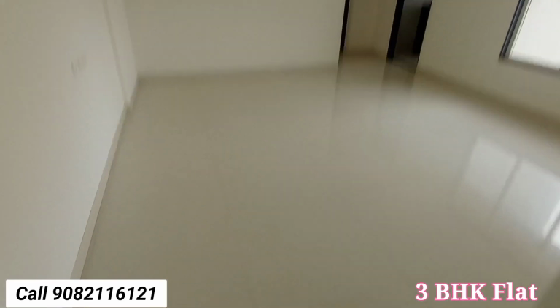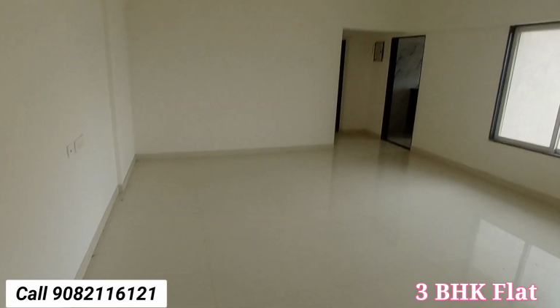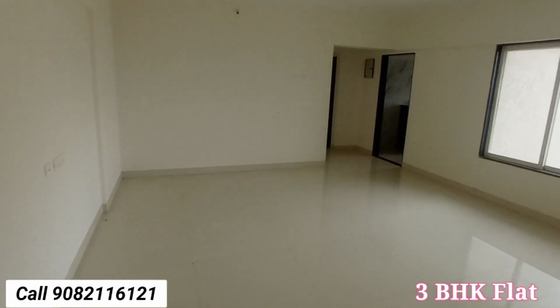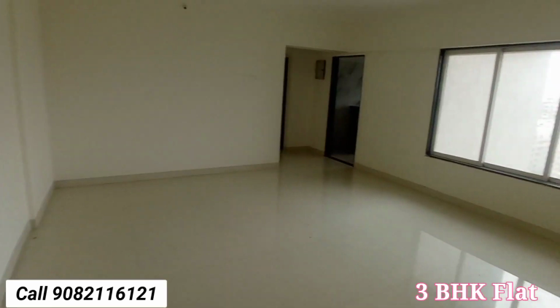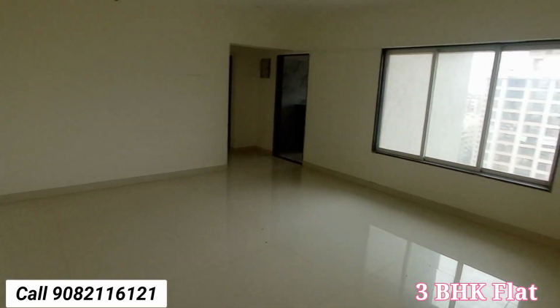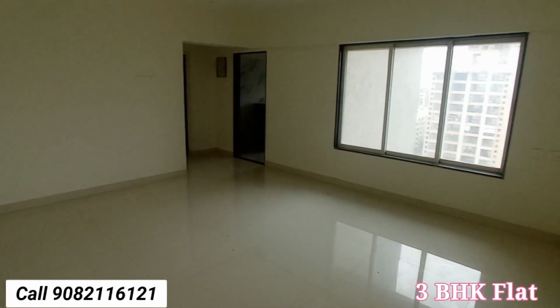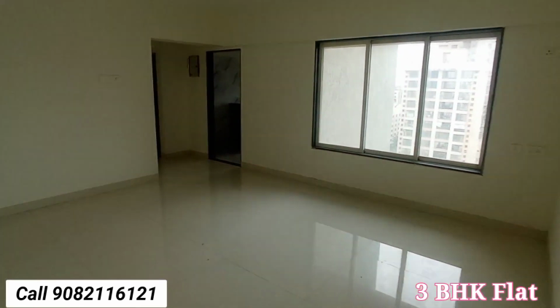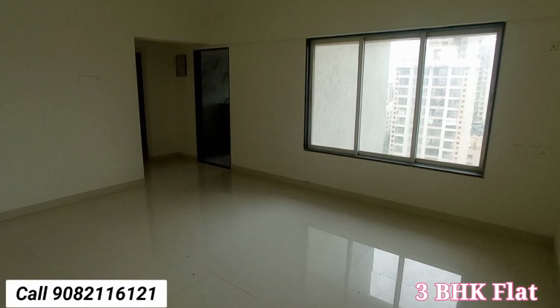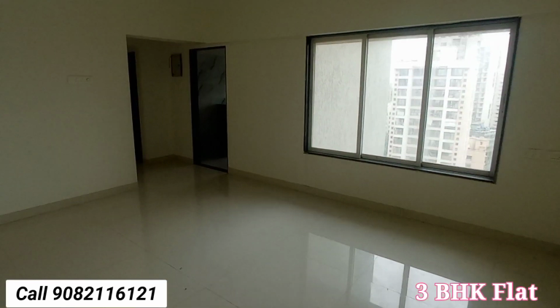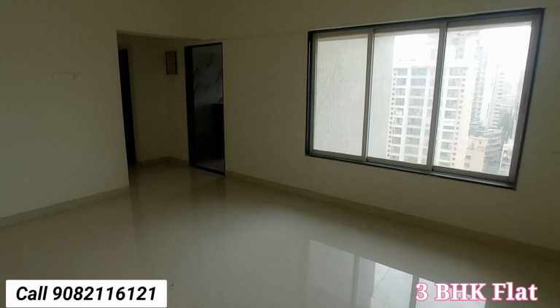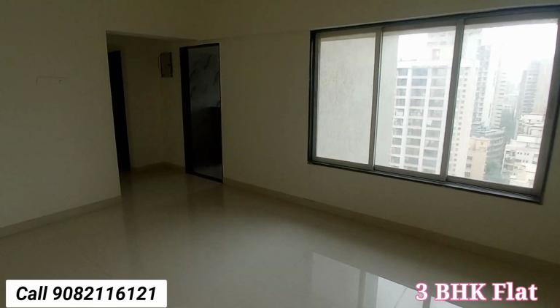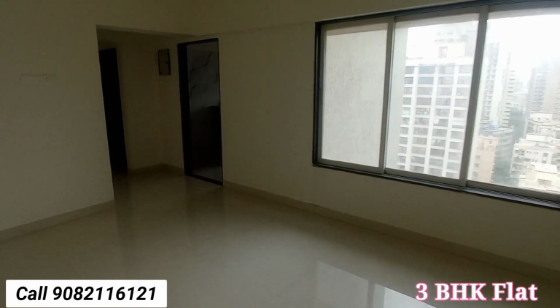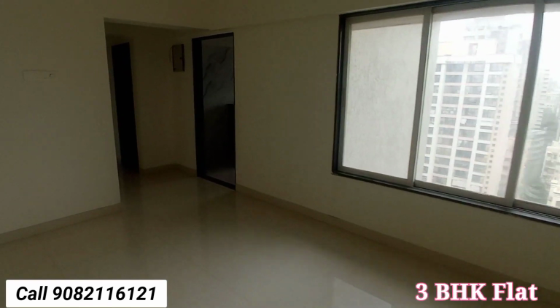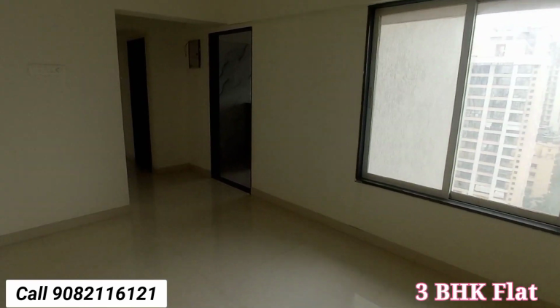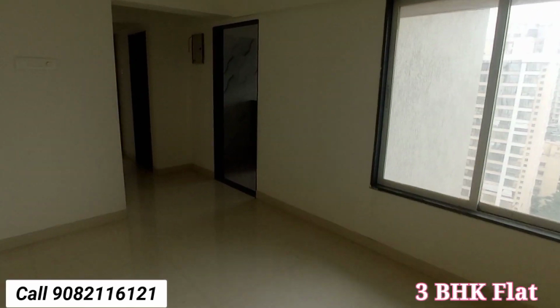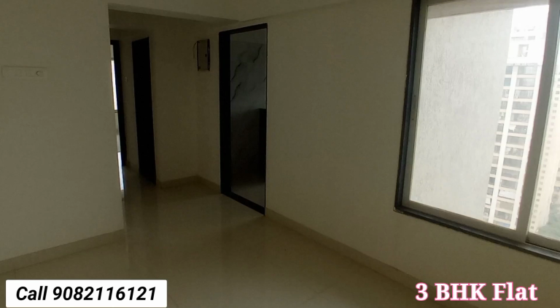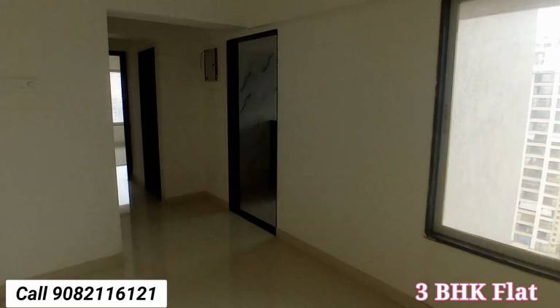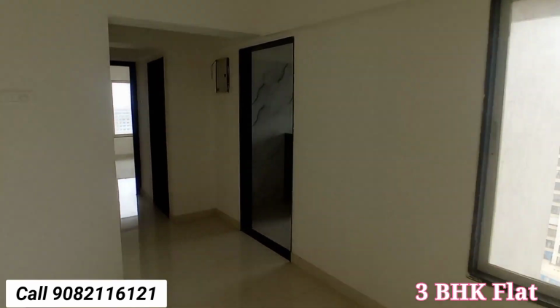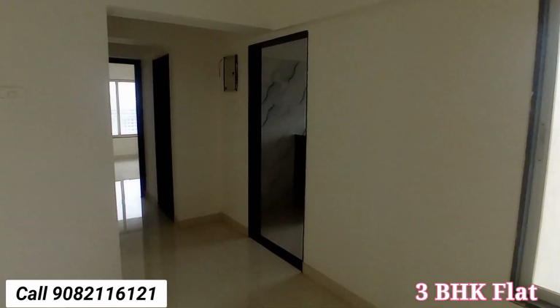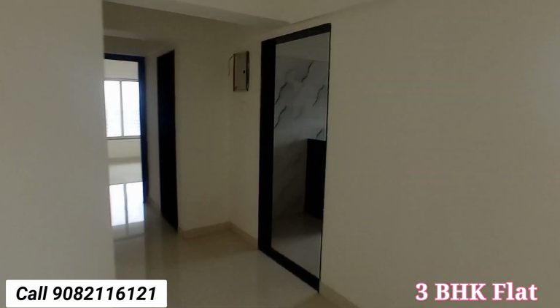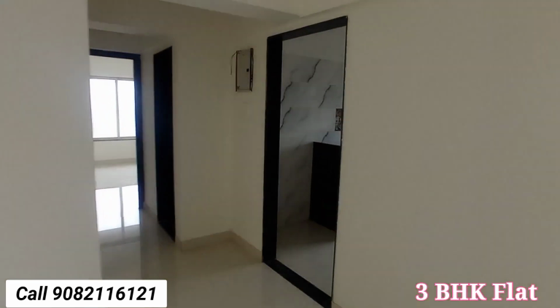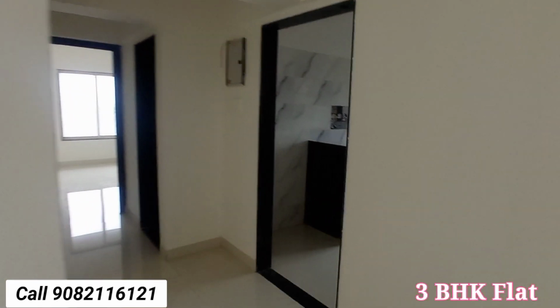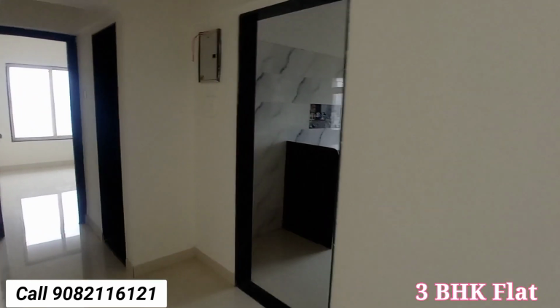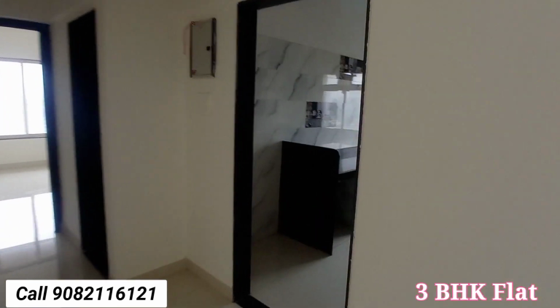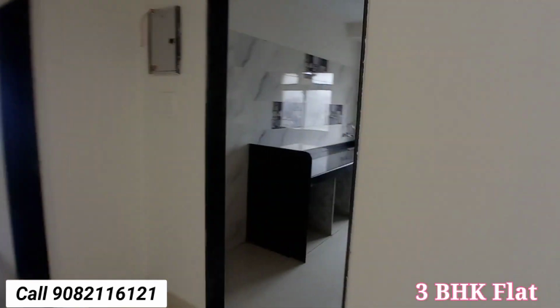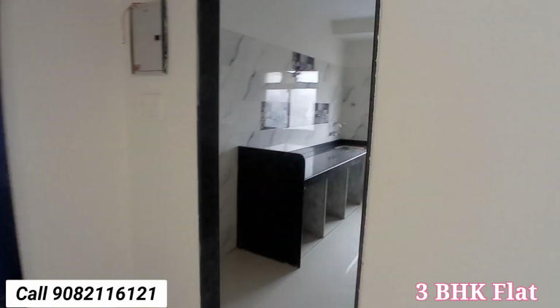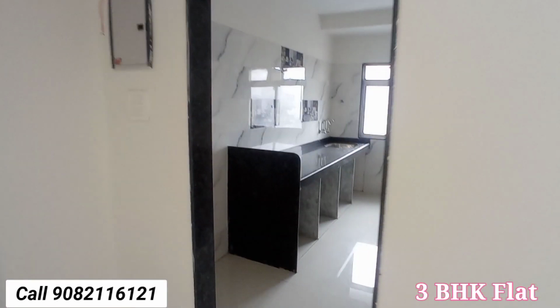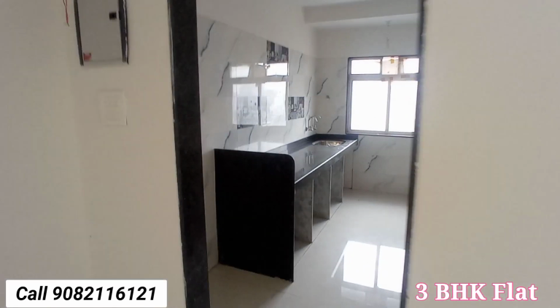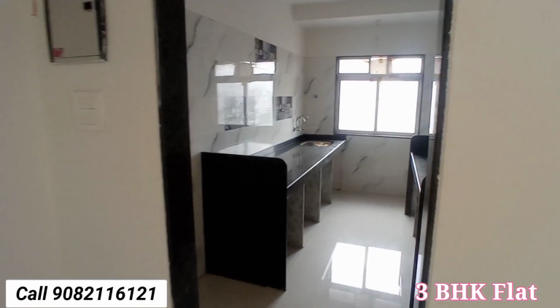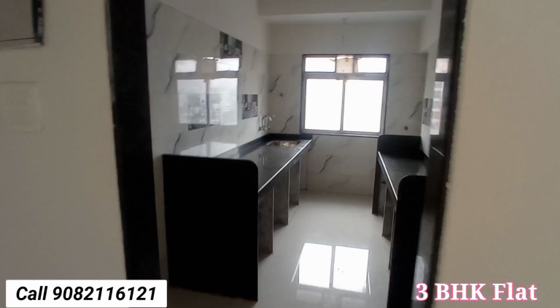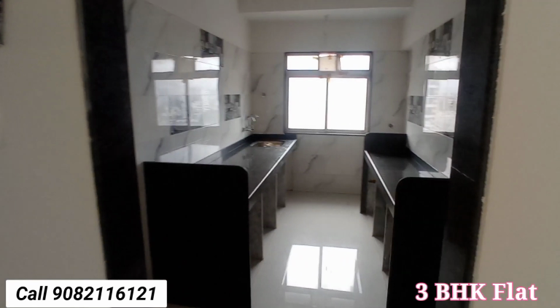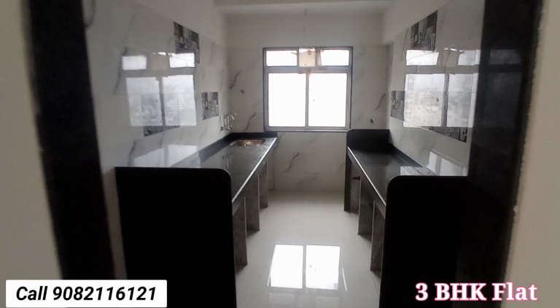This is one of the spacious living room areas. There is a section with aluminum sliding windows. Now I'm going to enter the kitchen area.